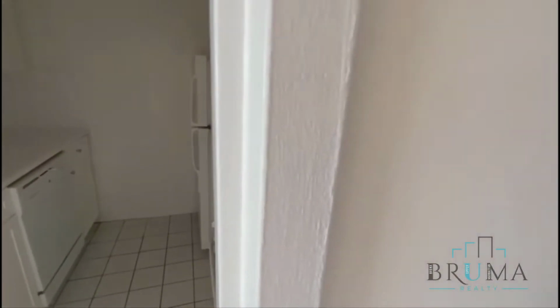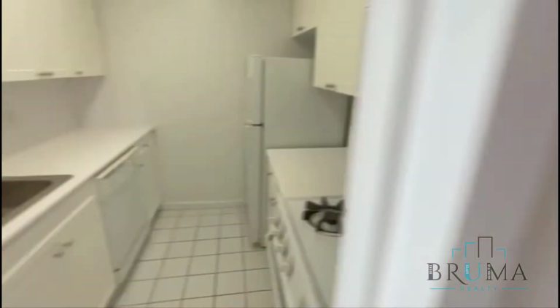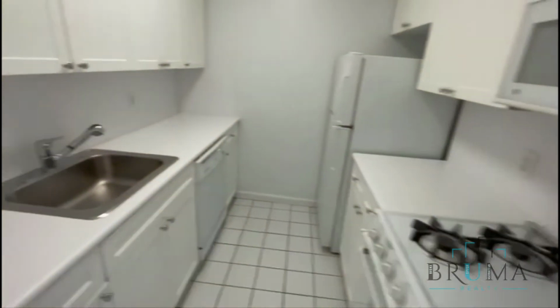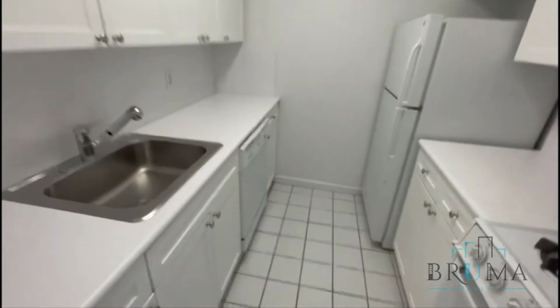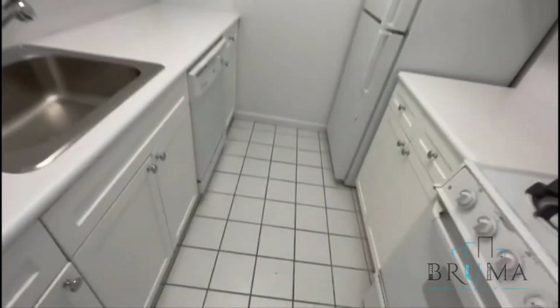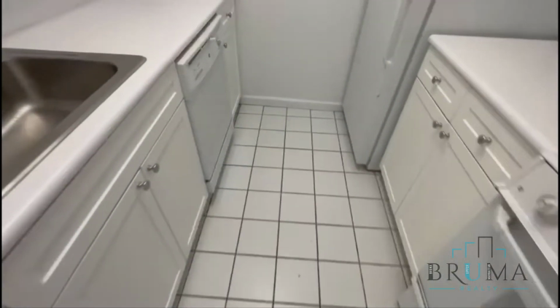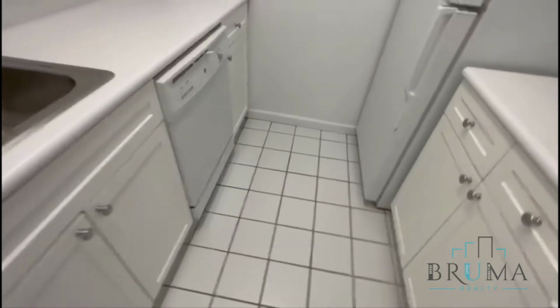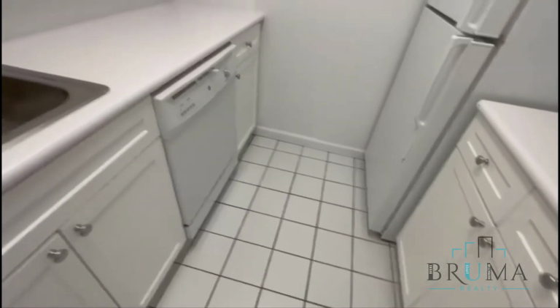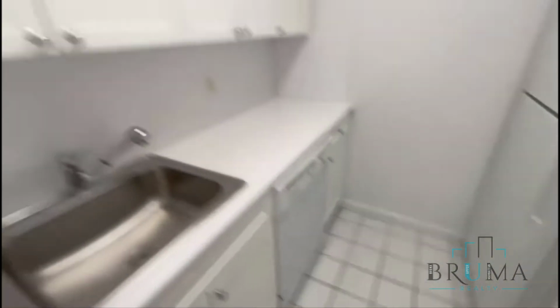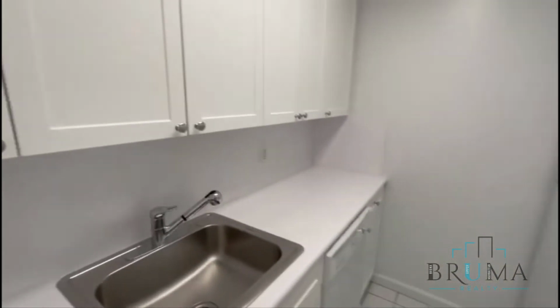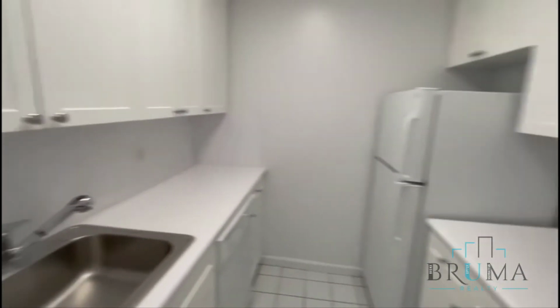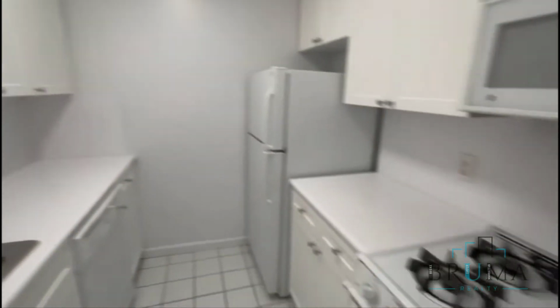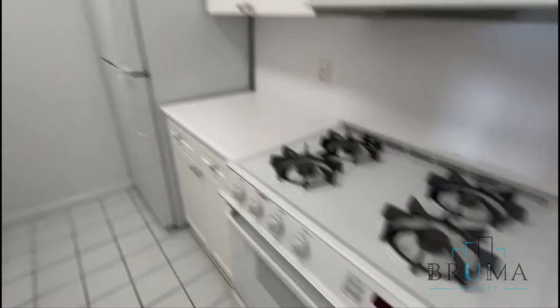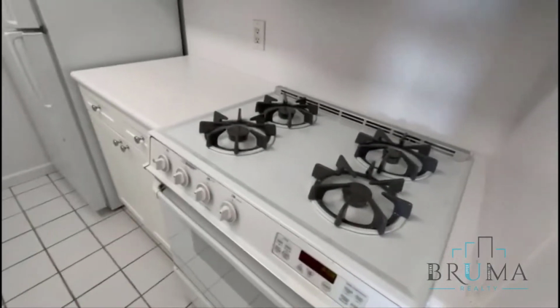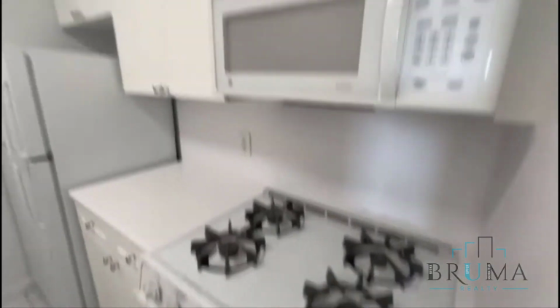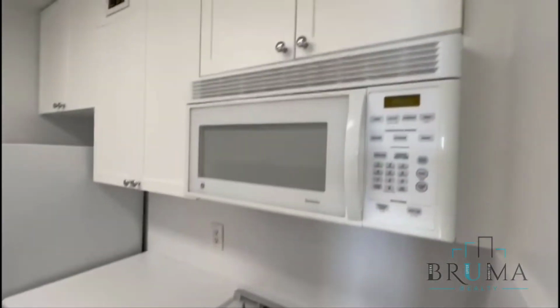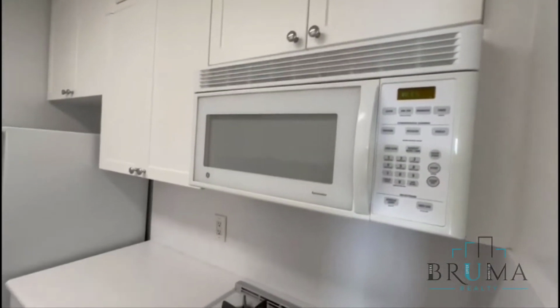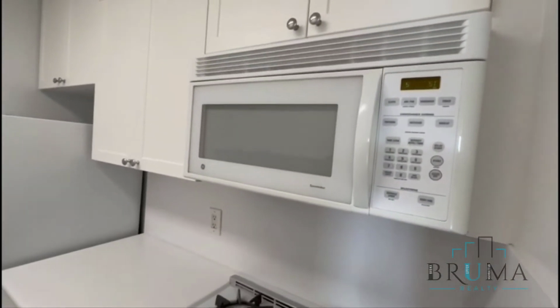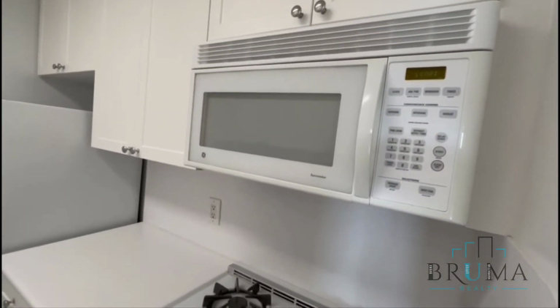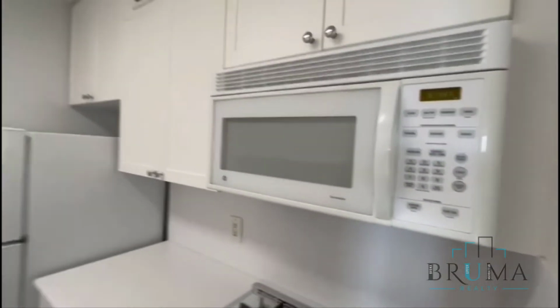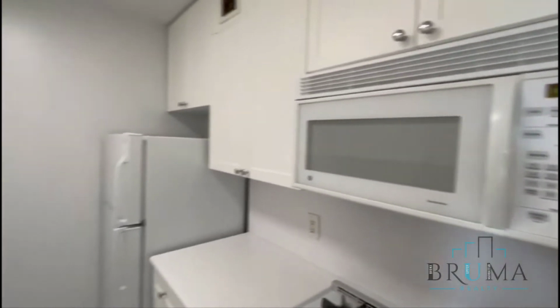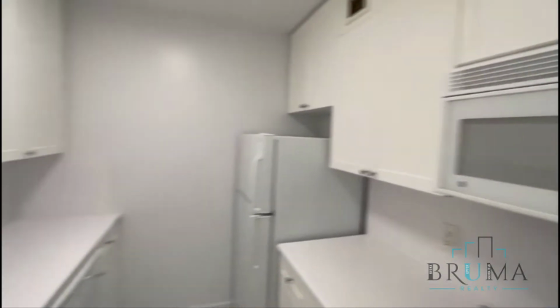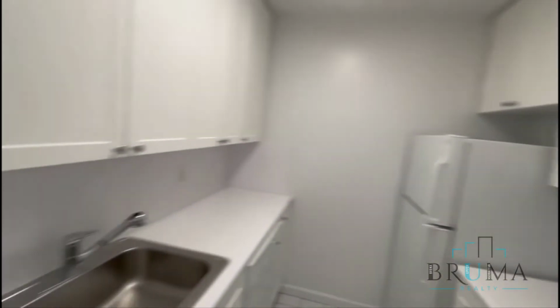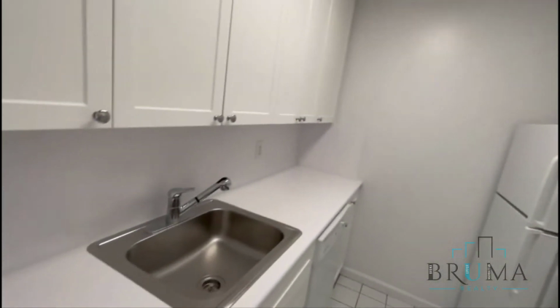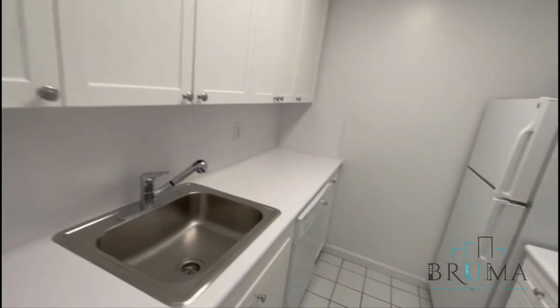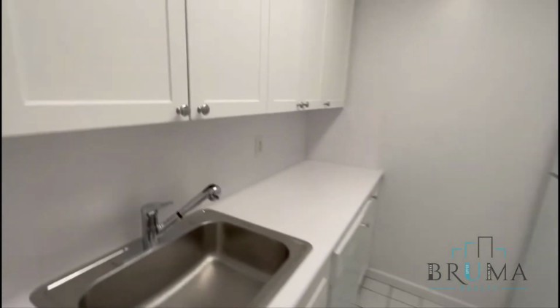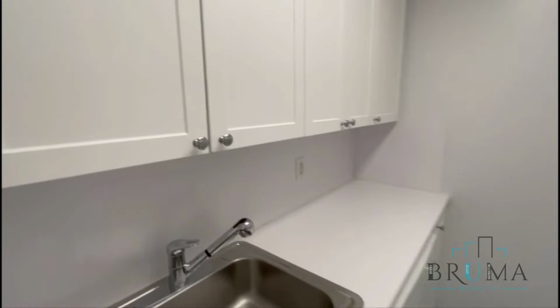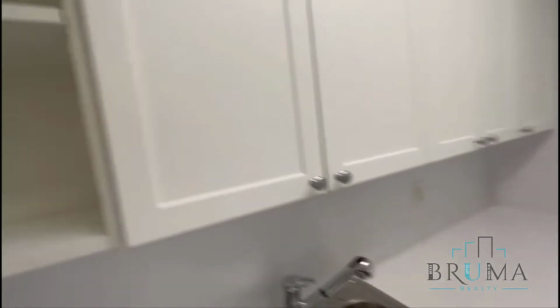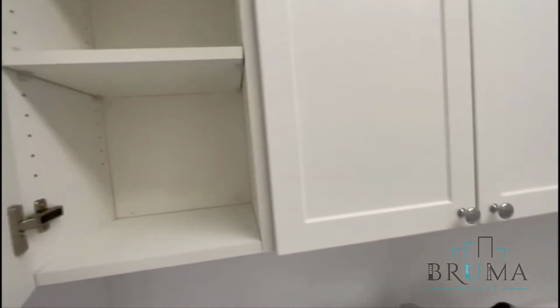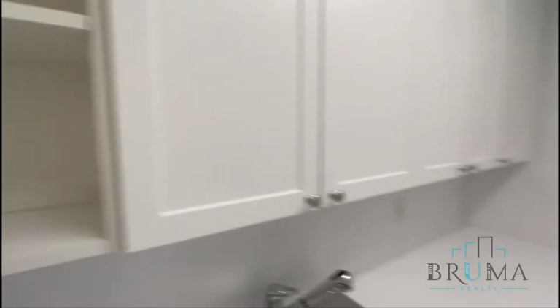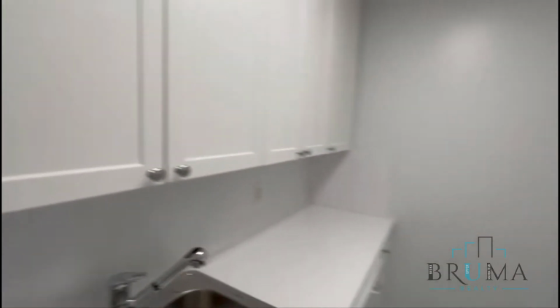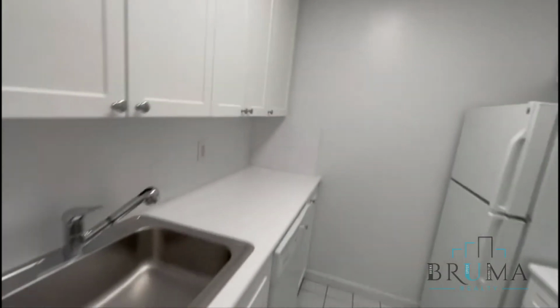Let's get the lights on. You've got a dishwasher, all white appliances, a gas oven — everything looks in great condition. Built-in microwave, nice cabinetry, everything's nice and clean.